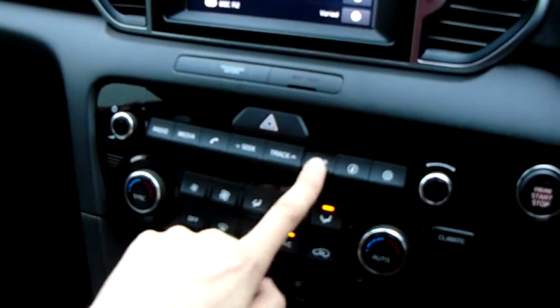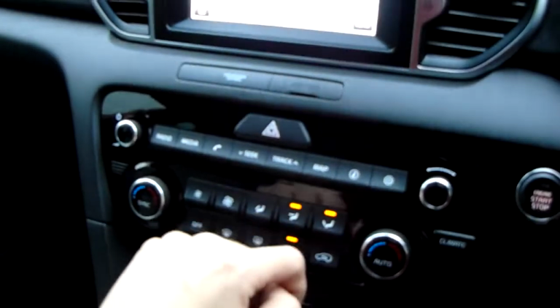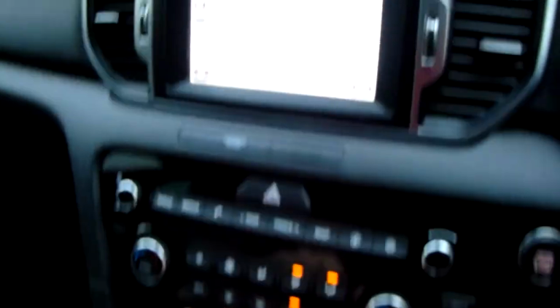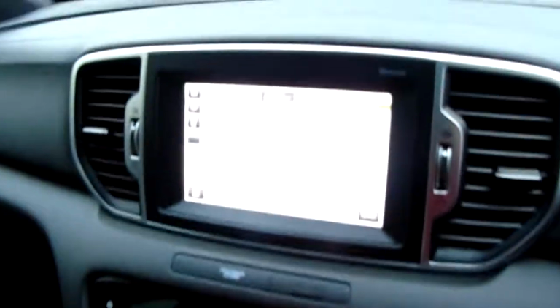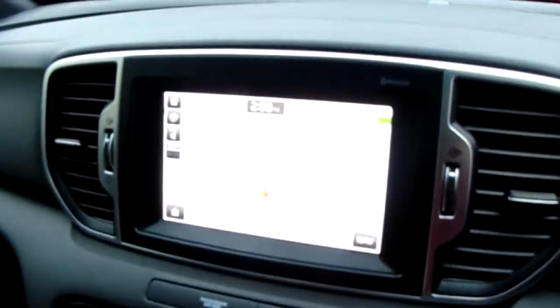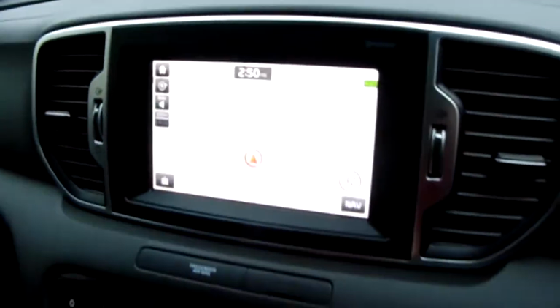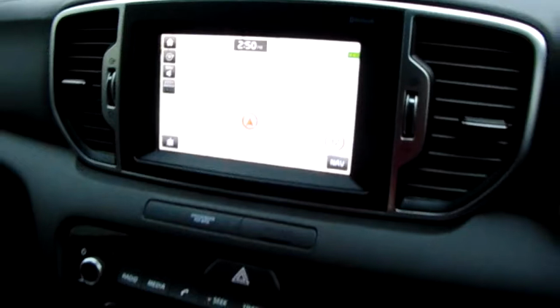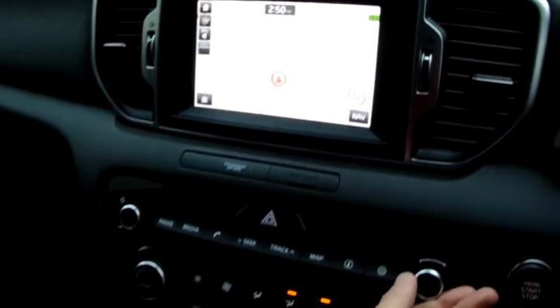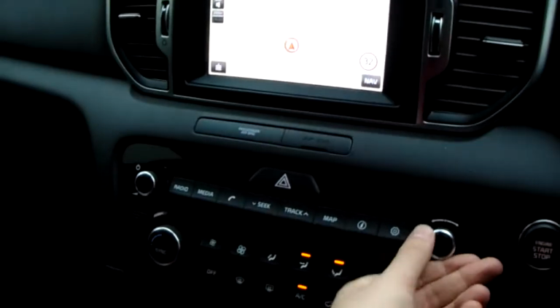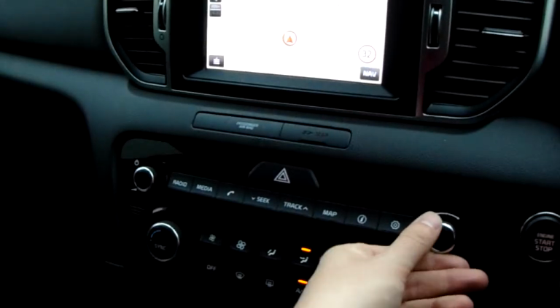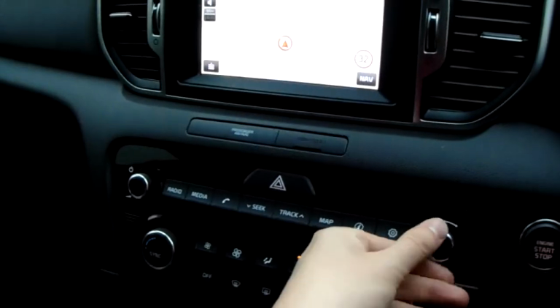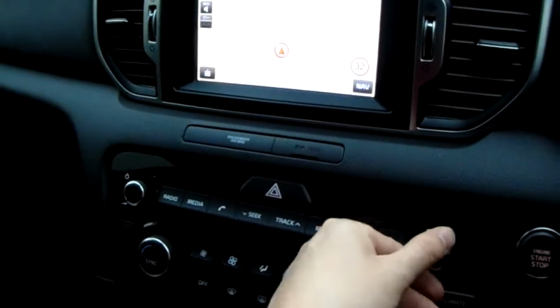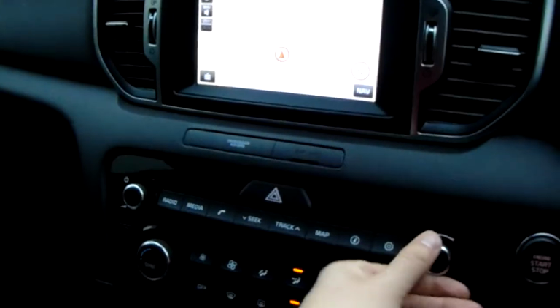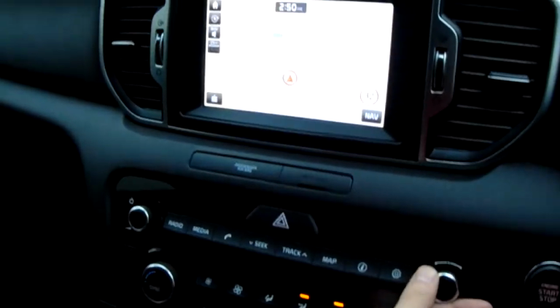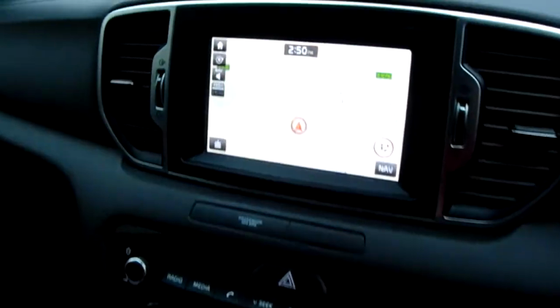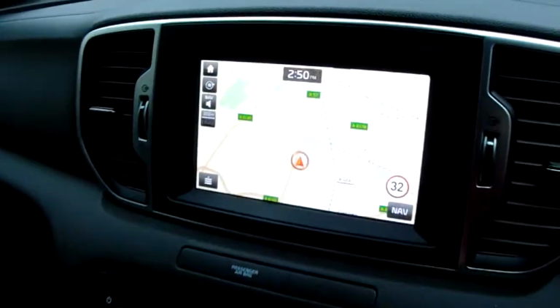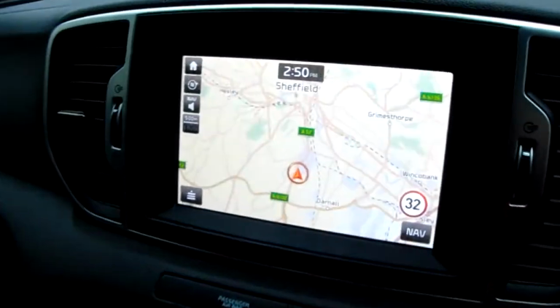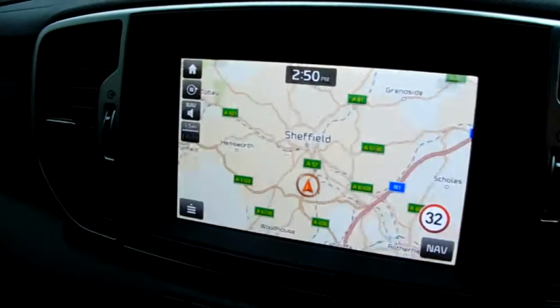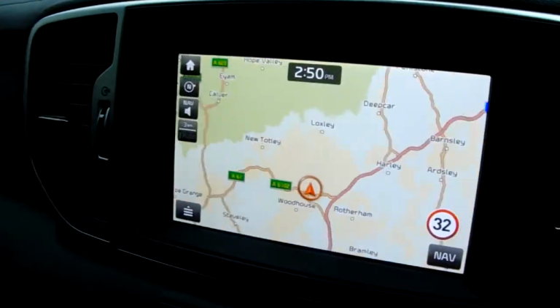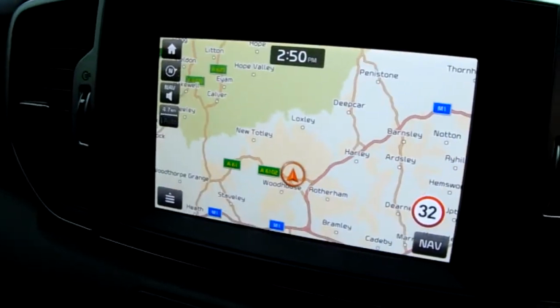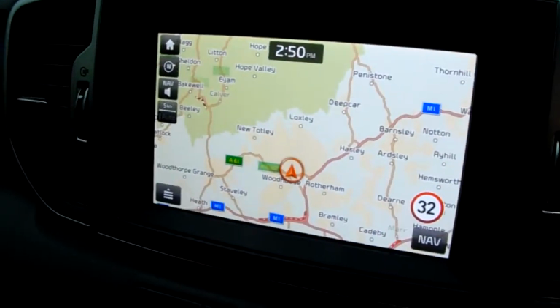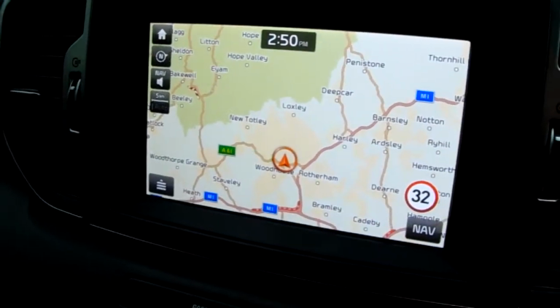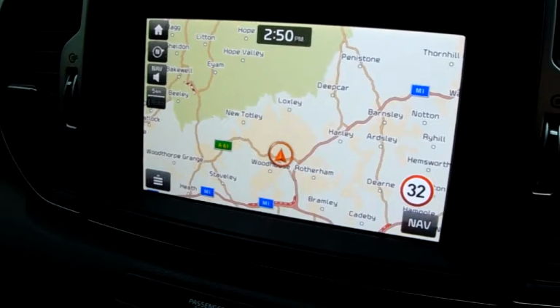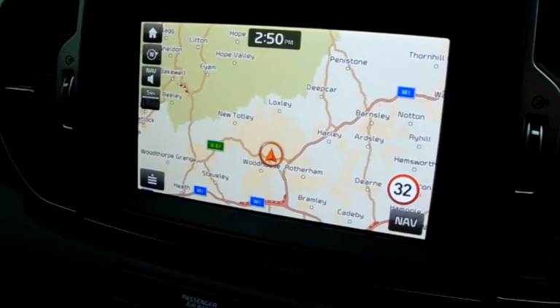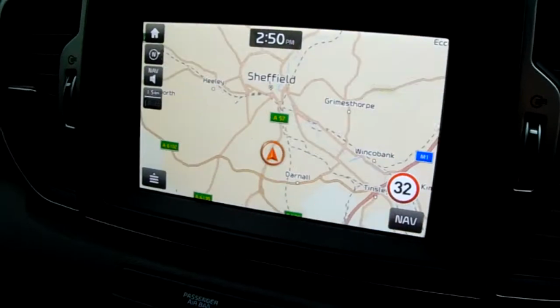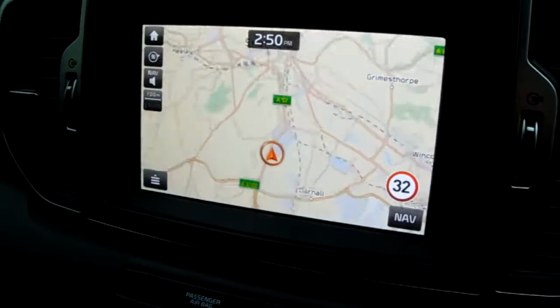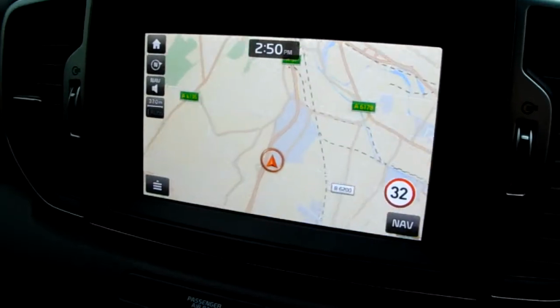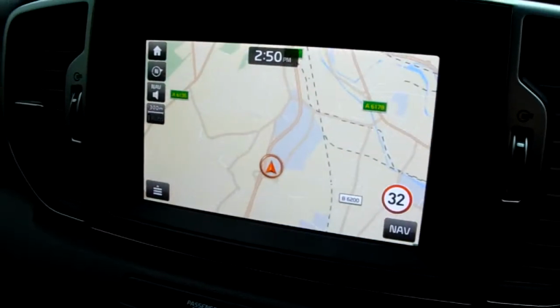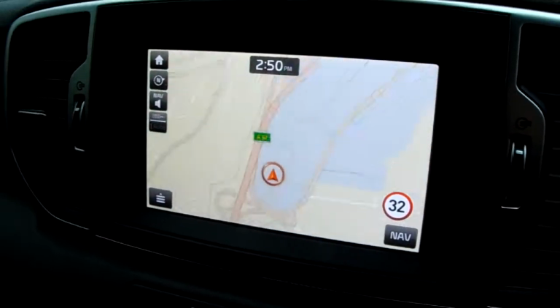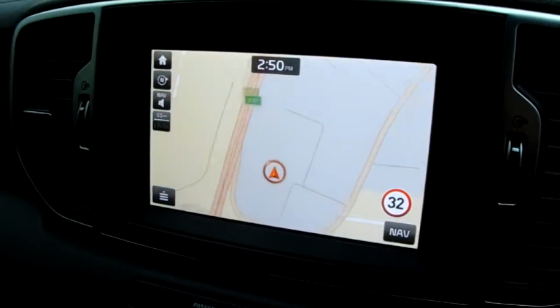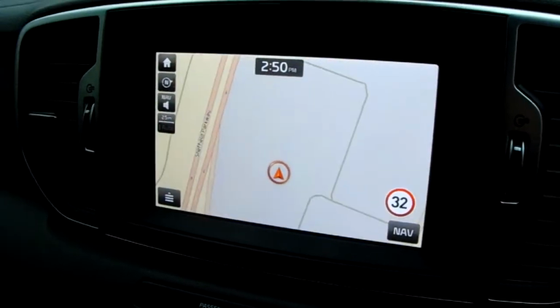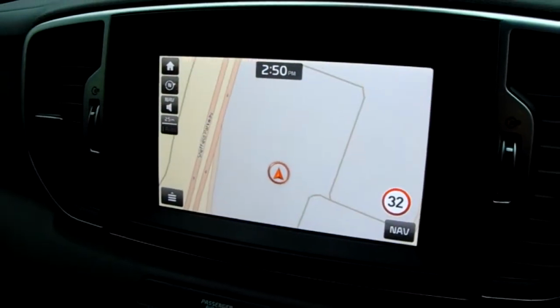Over here we have a map. You can change the size of the map using this dial here, which you would typically use to tune the radio. It just makes for really simple, customised navigation.